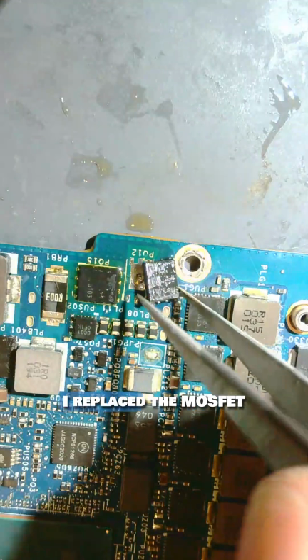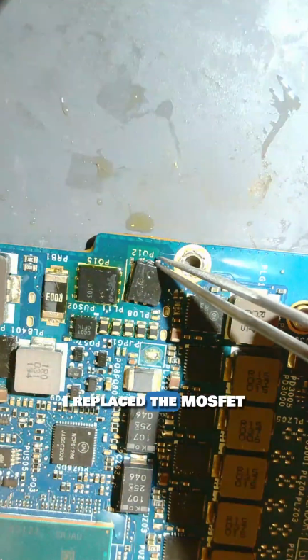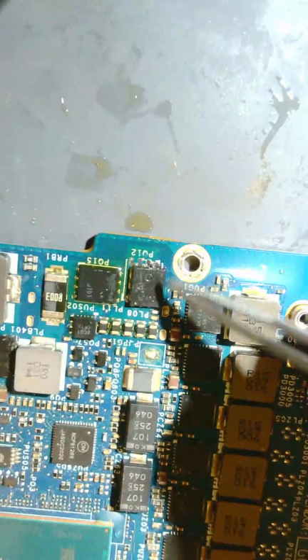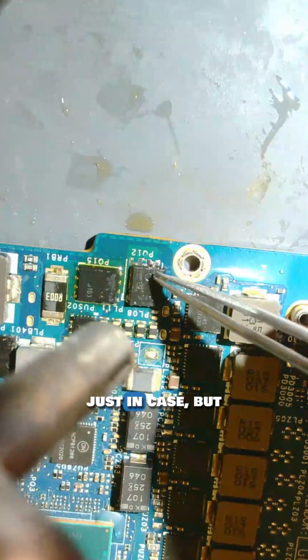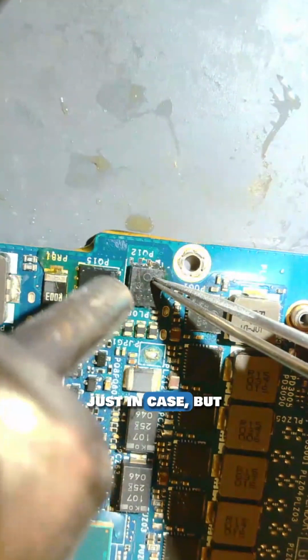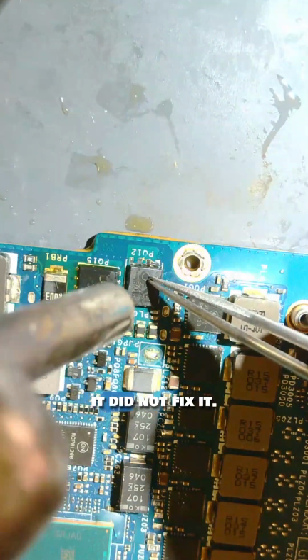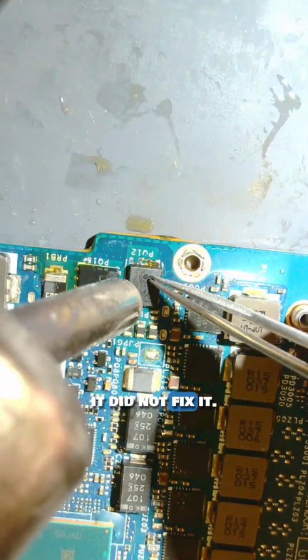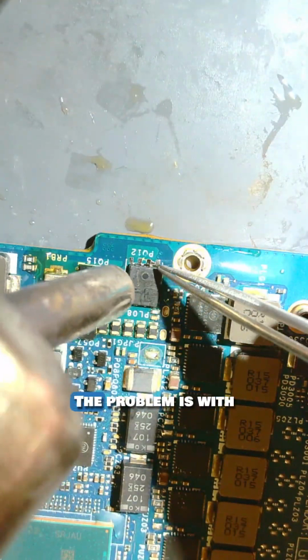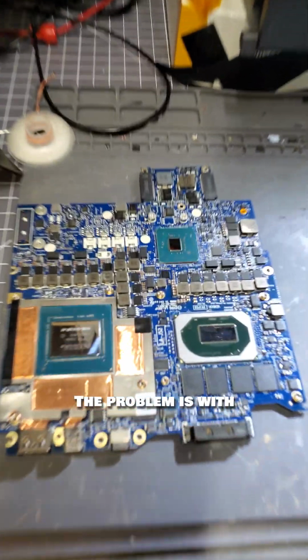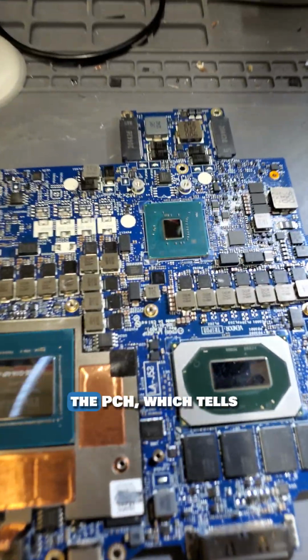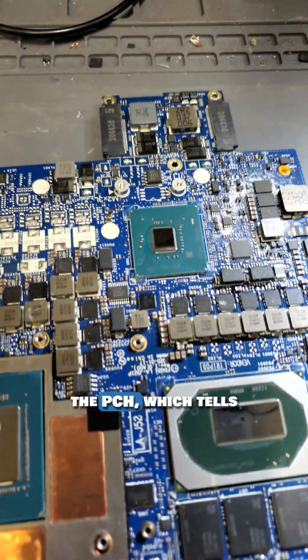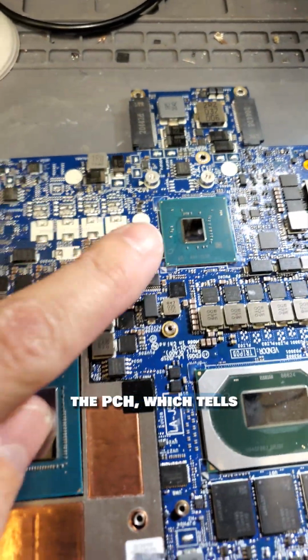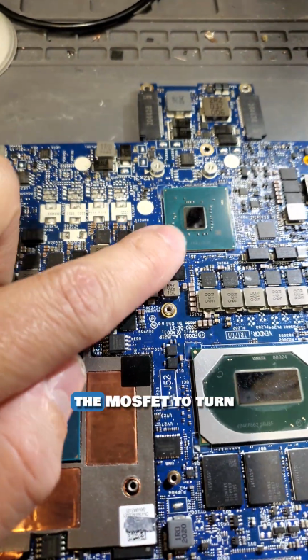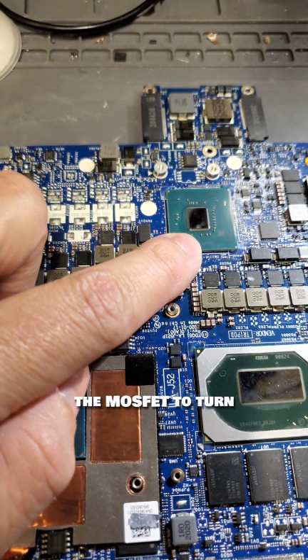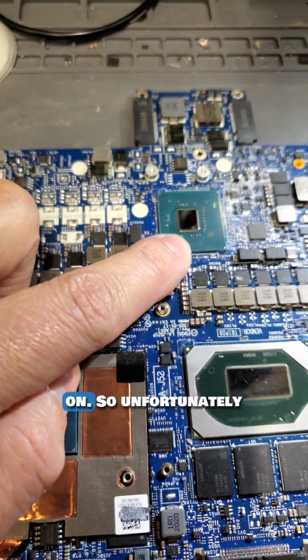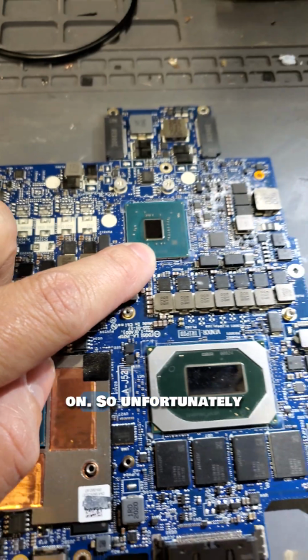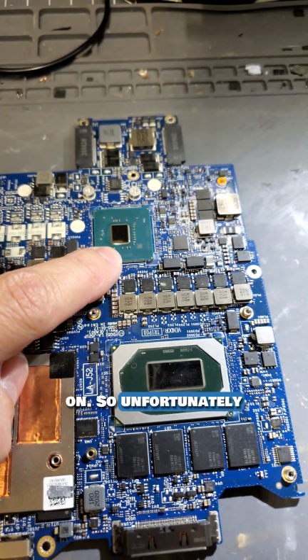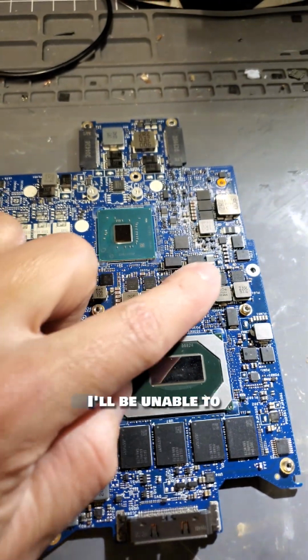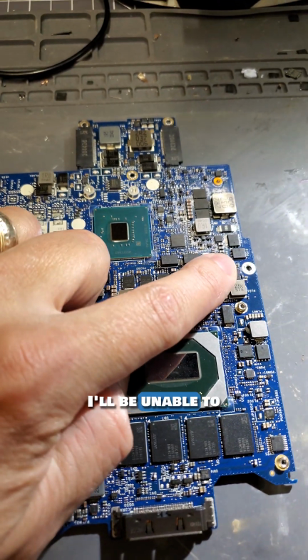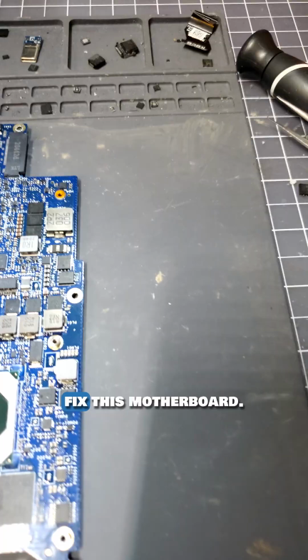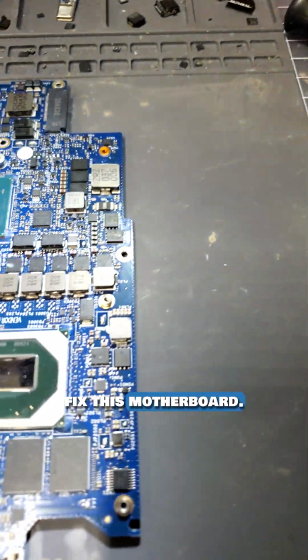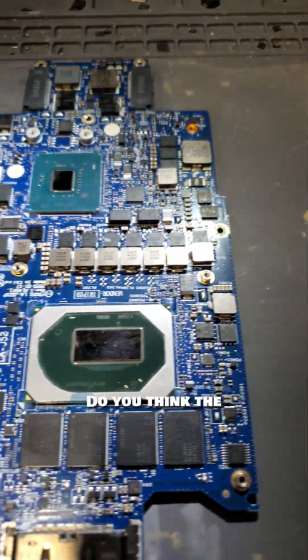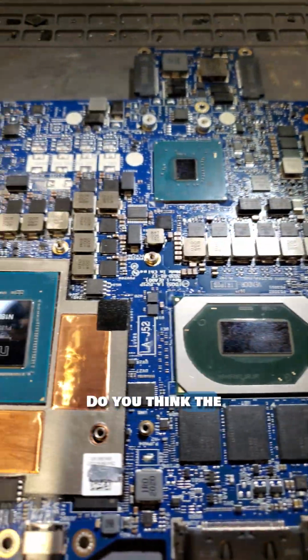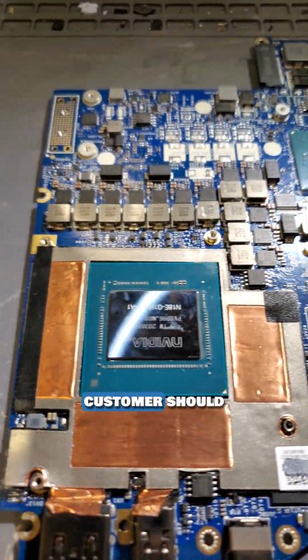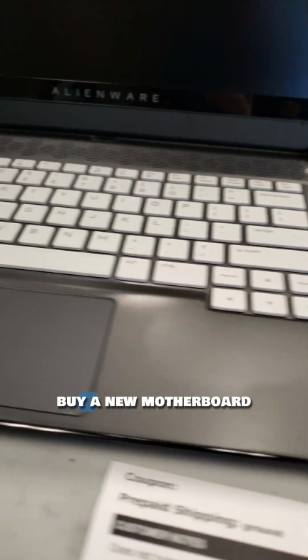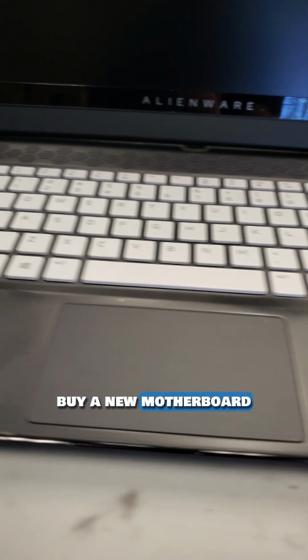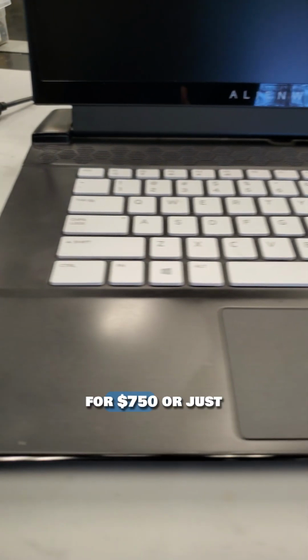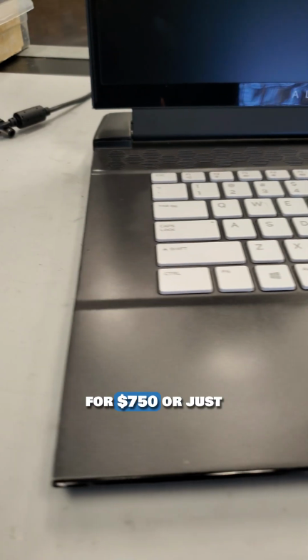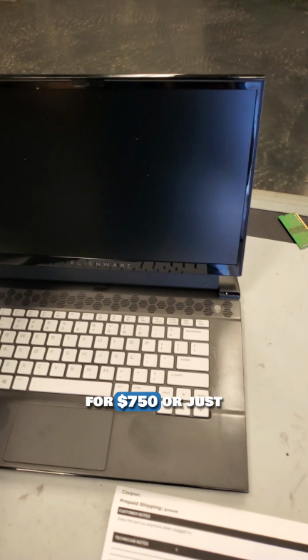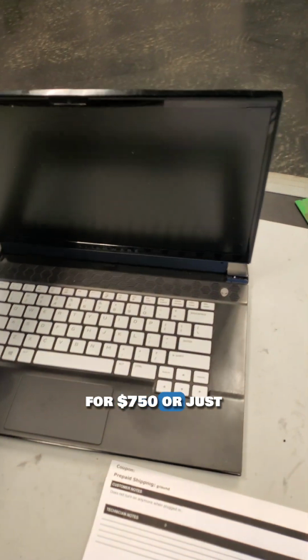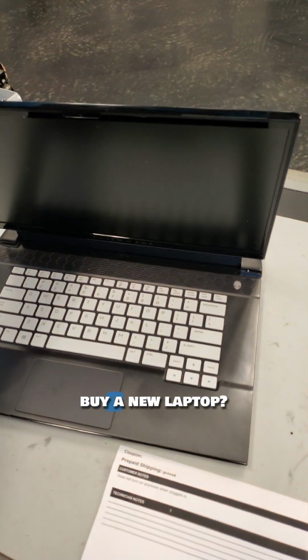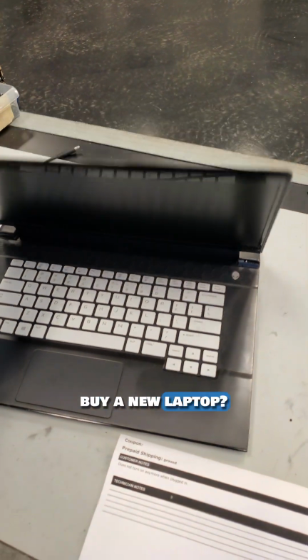I replaced the MOSFET just in case, but it did not fix it. The problem is with the PCH, which tells the MOSFET to turn on. Unfortunately, I'll be unable to fix this motherboard. Do you think the customer should buy a new motherboard for $750, or just buy a new laptop?